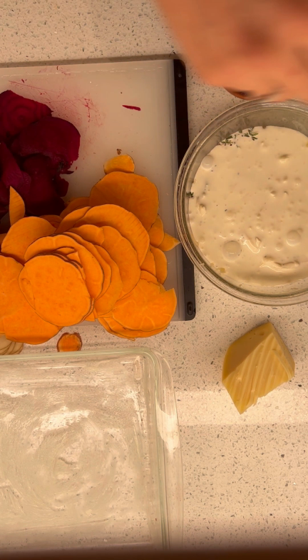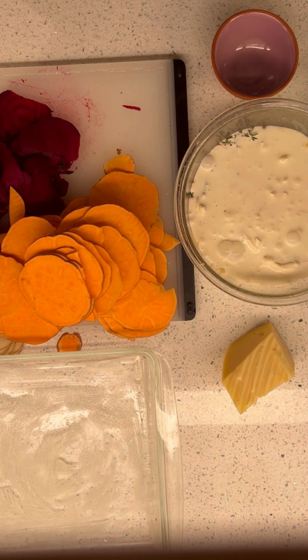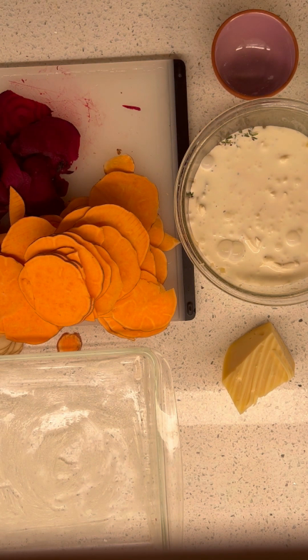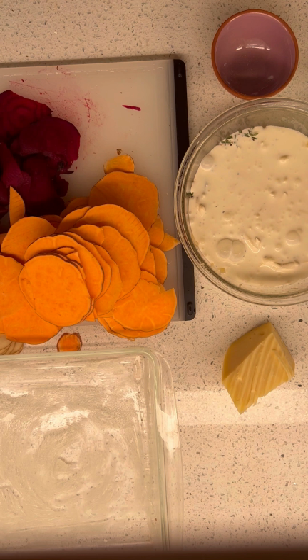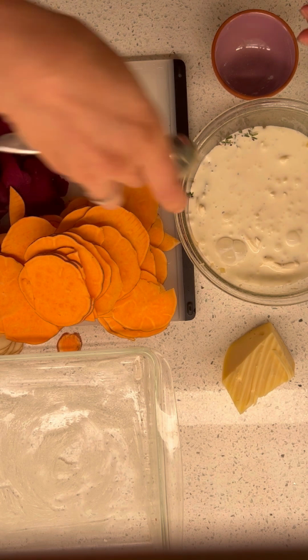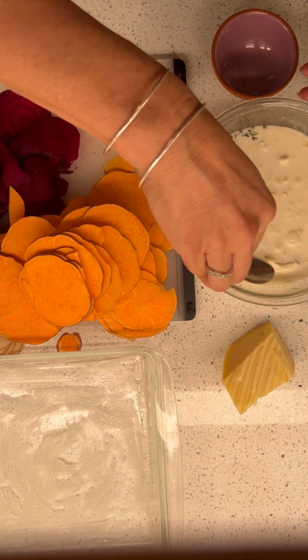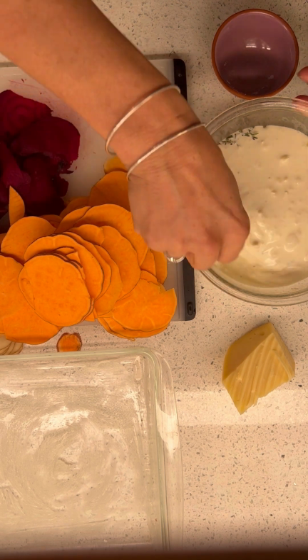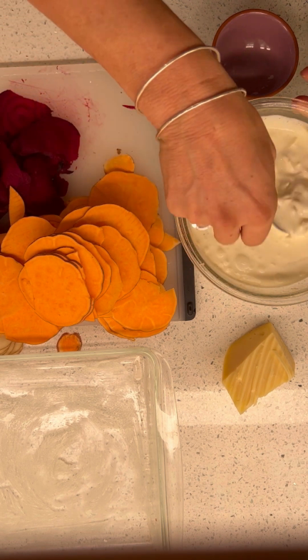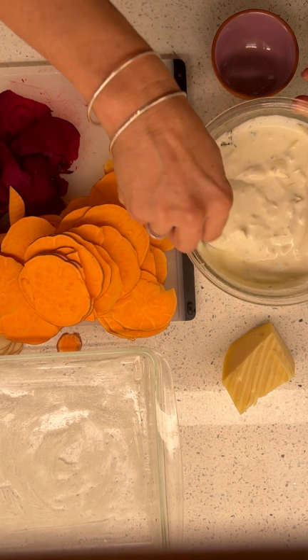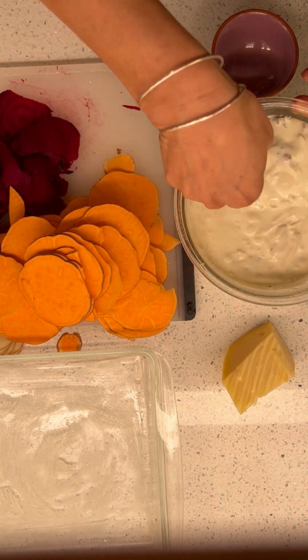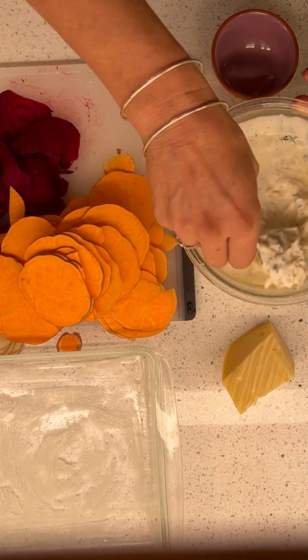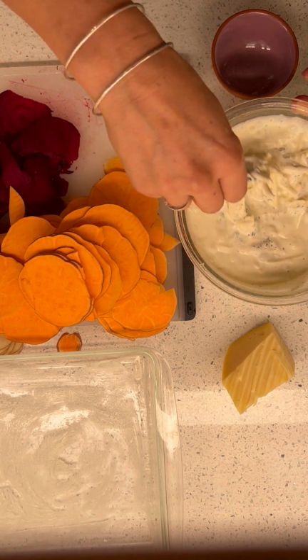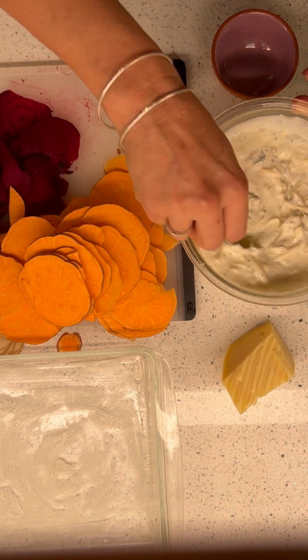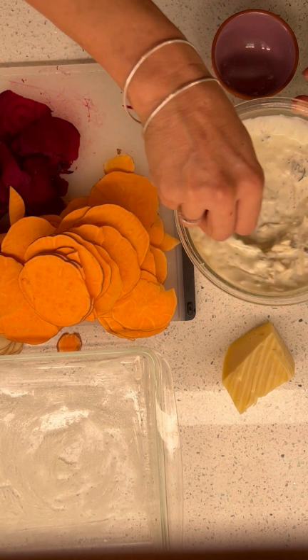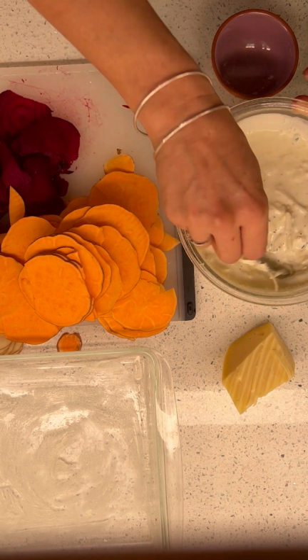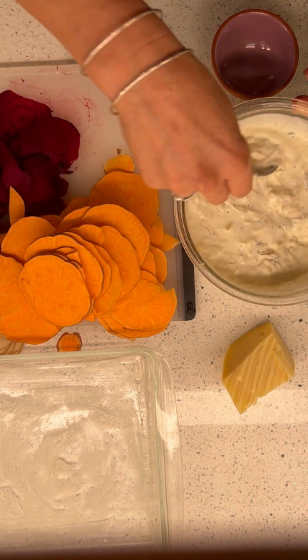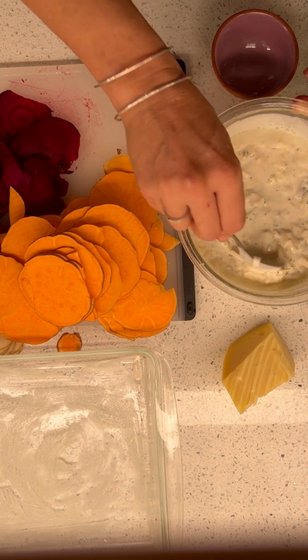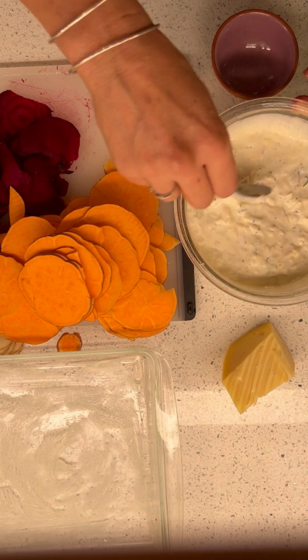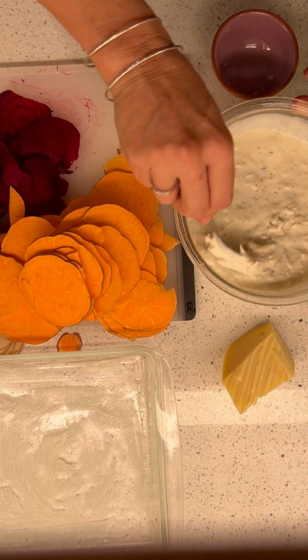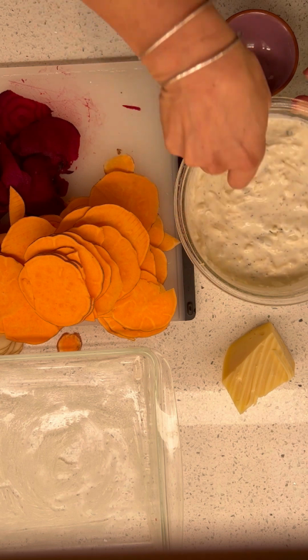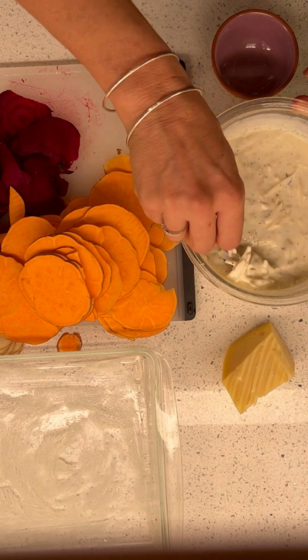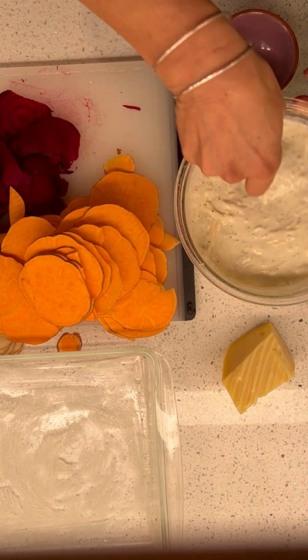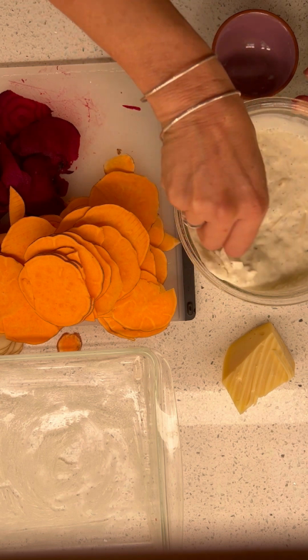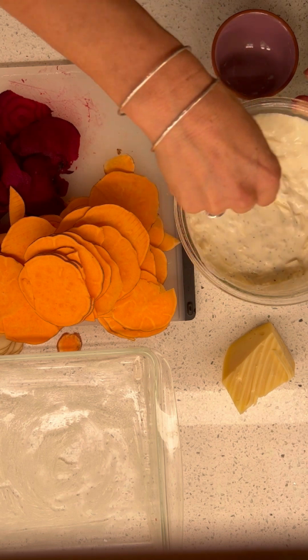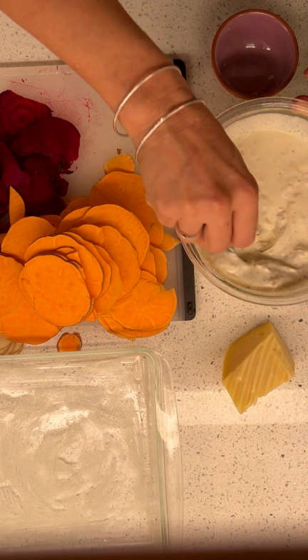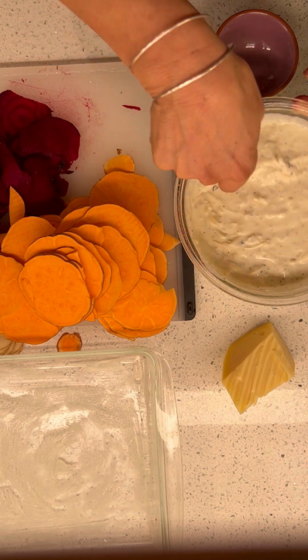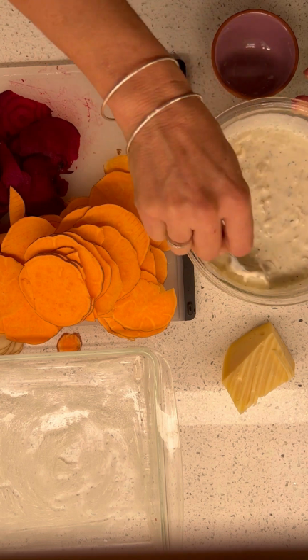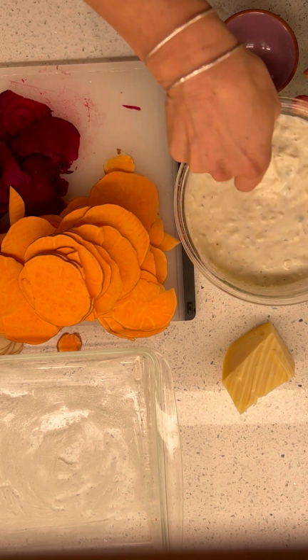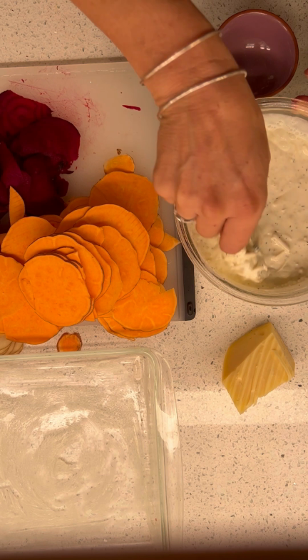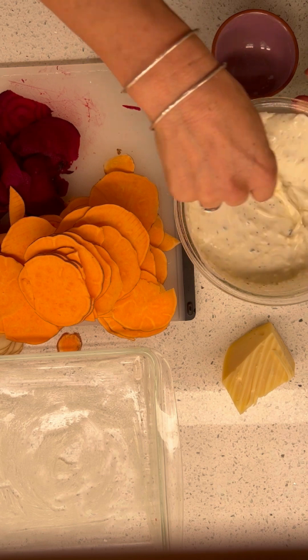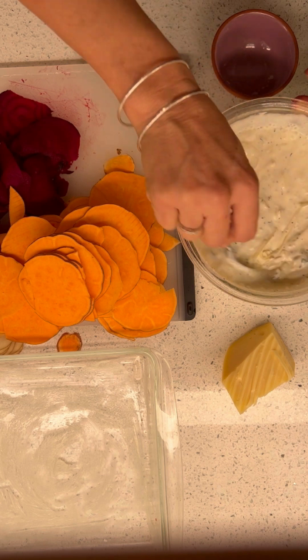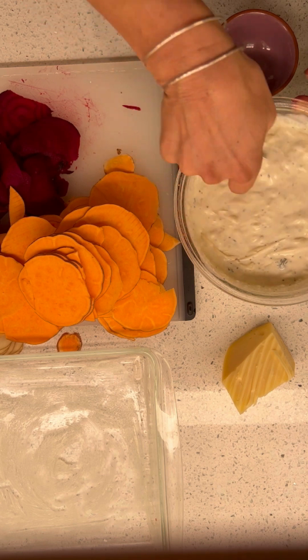Give it a stir, because you want the salt and the pepper to incorporate all the way through with the fresh thyme. Oh man.